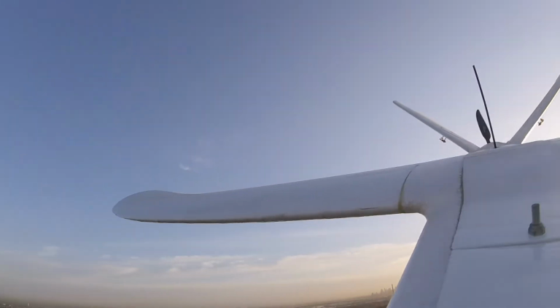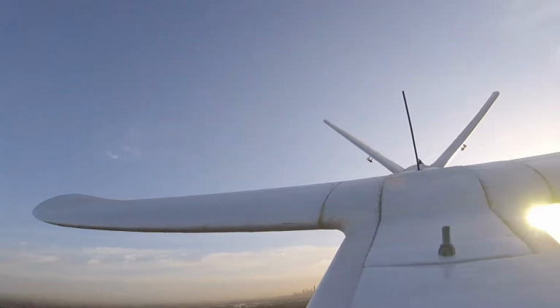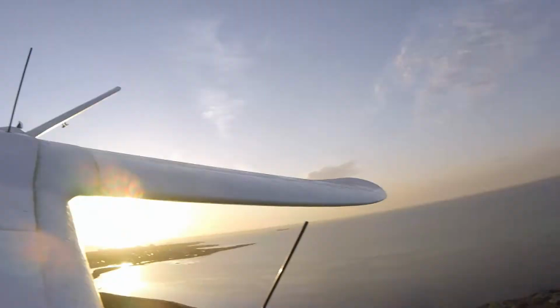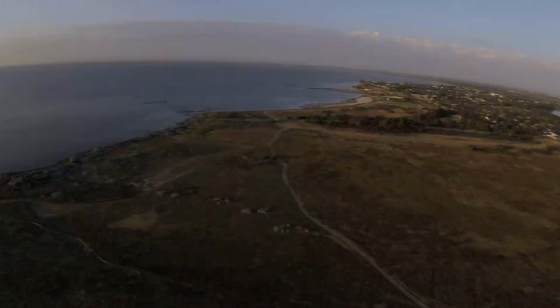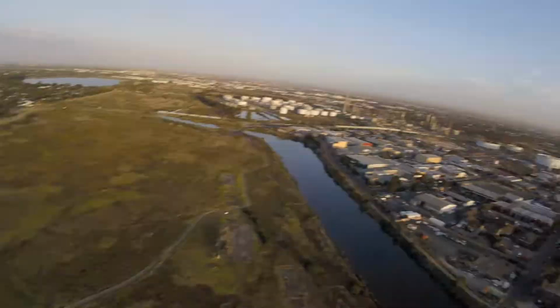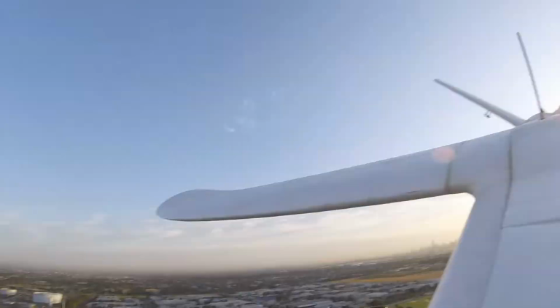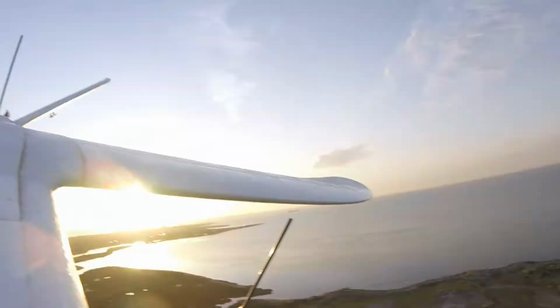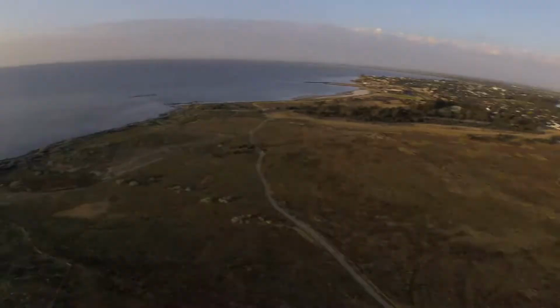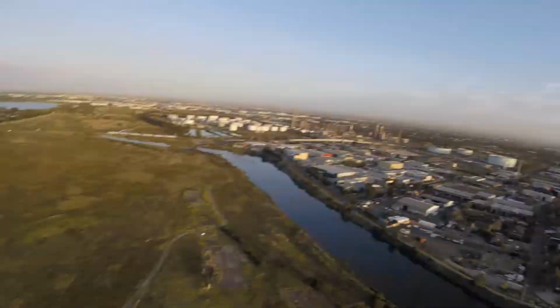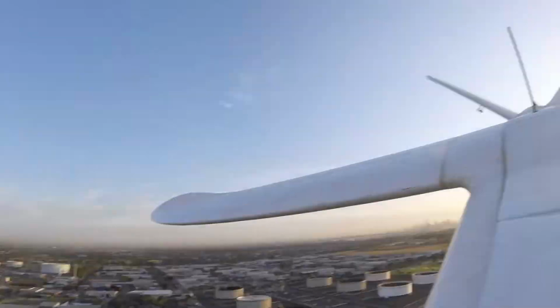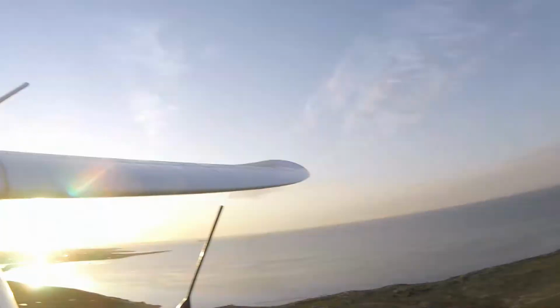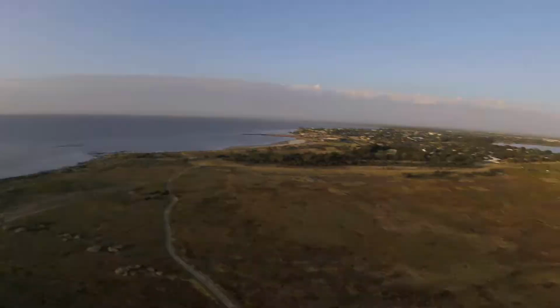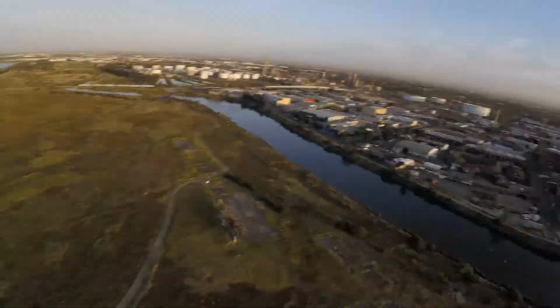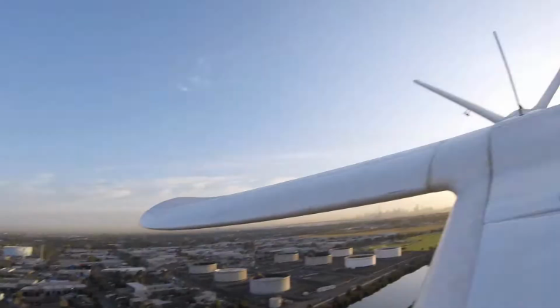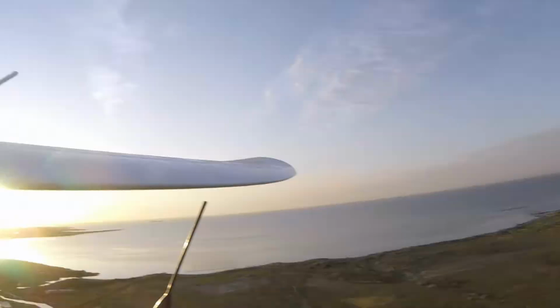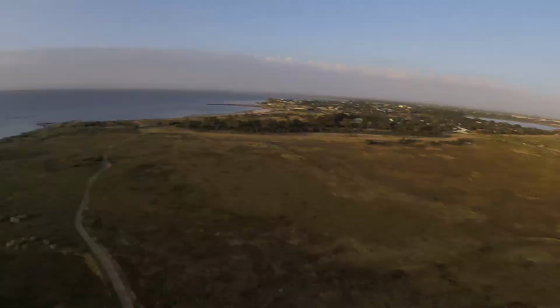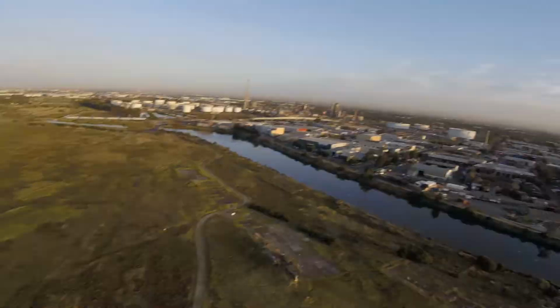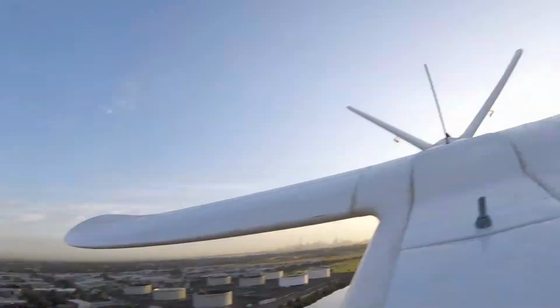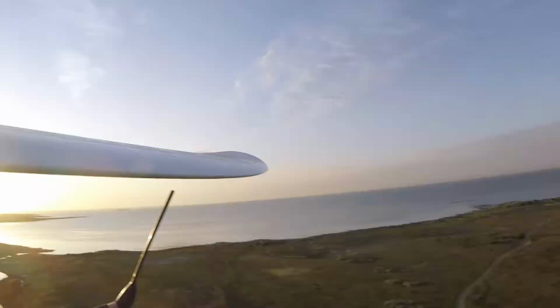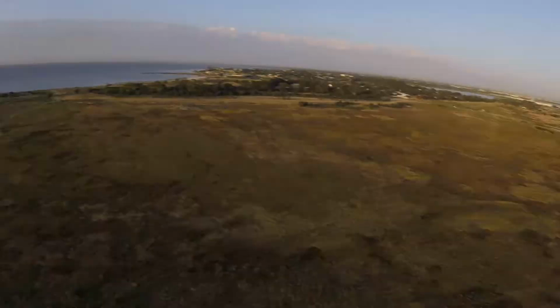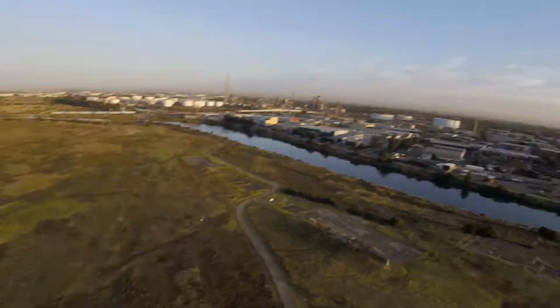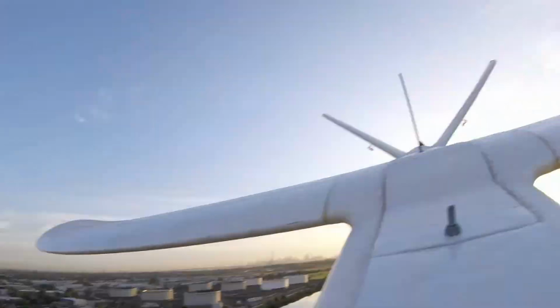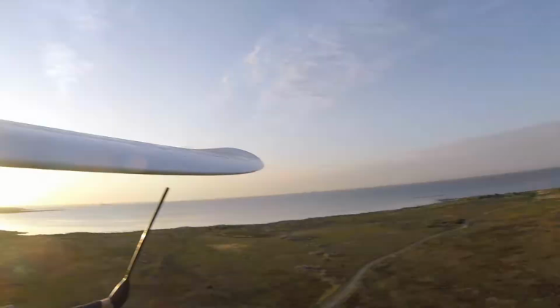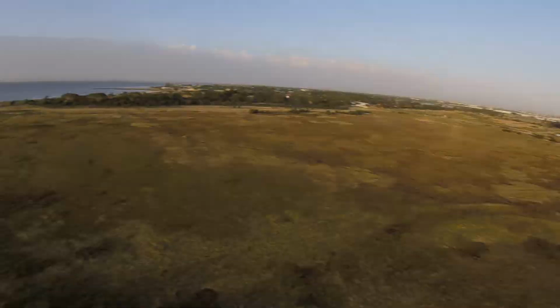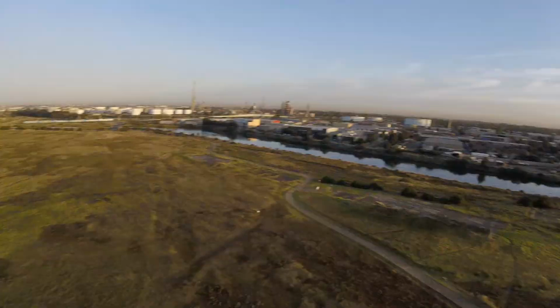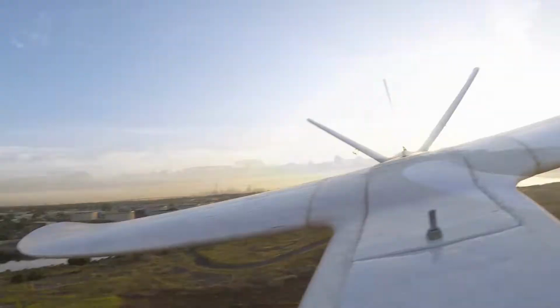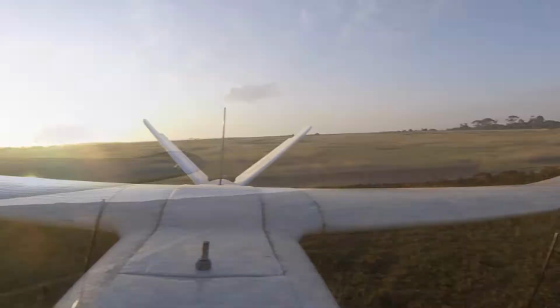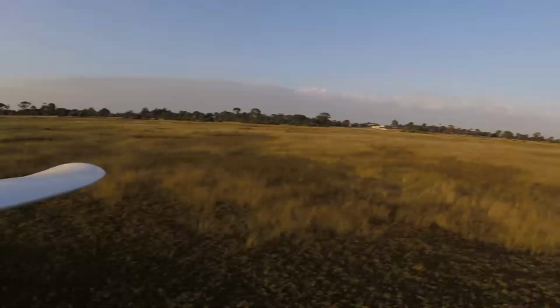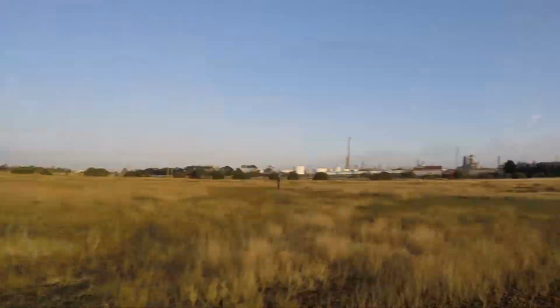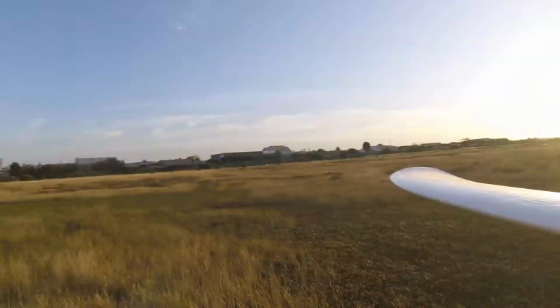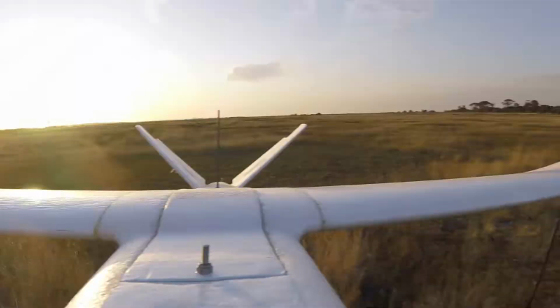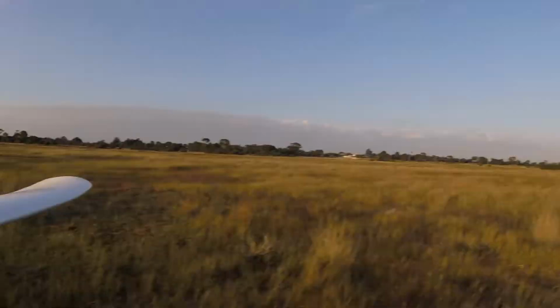The second problem I saw was the gimbal would do some unwanted 360s. This happened on one of the test flights and I didn't even realise until I landed the plane.